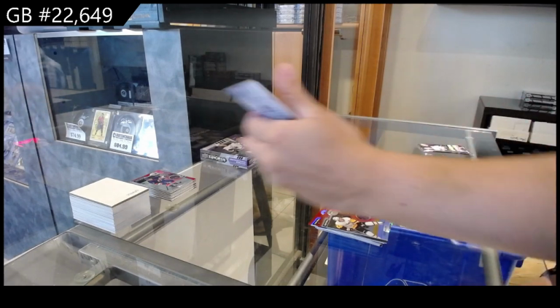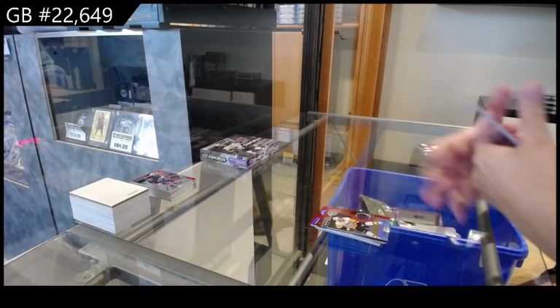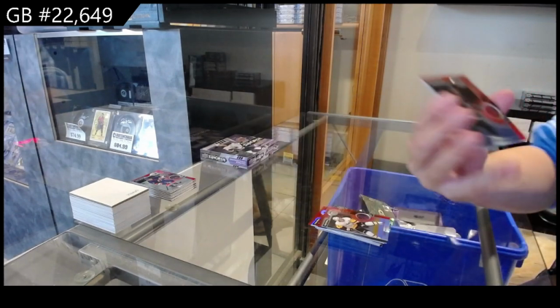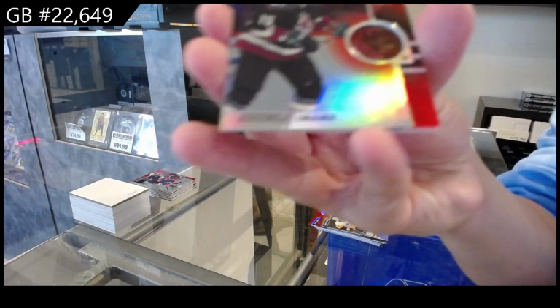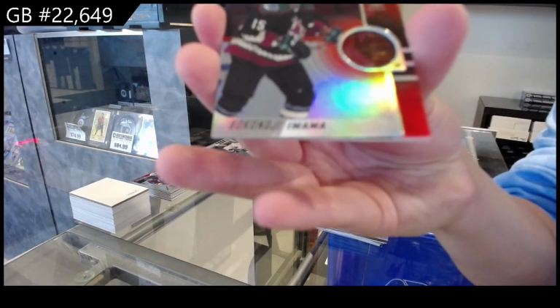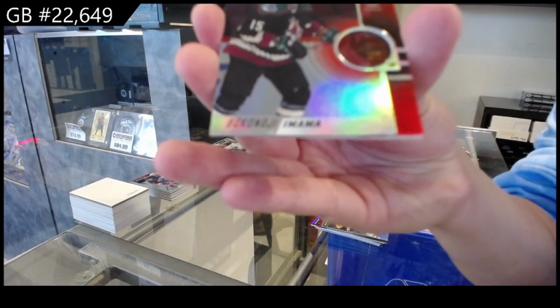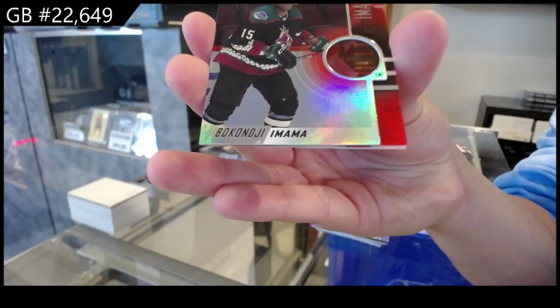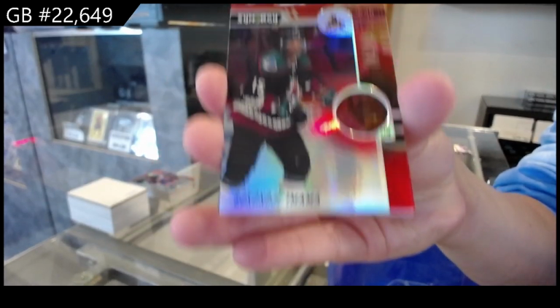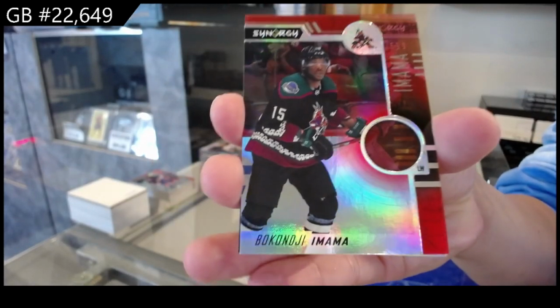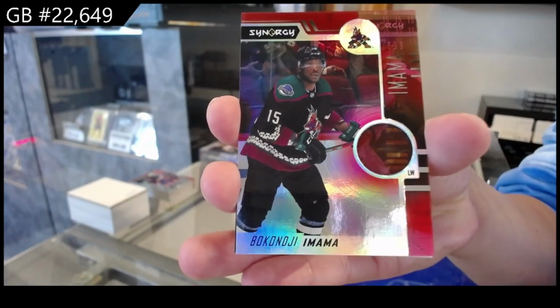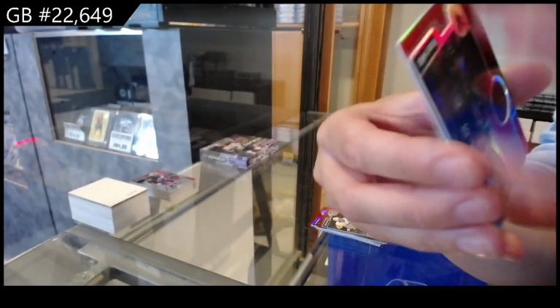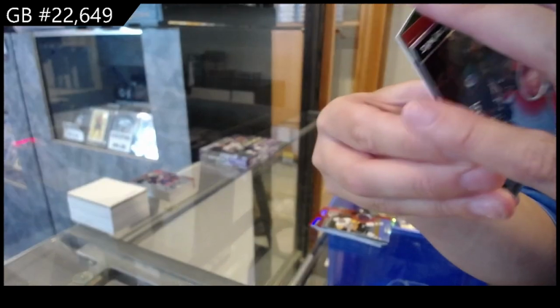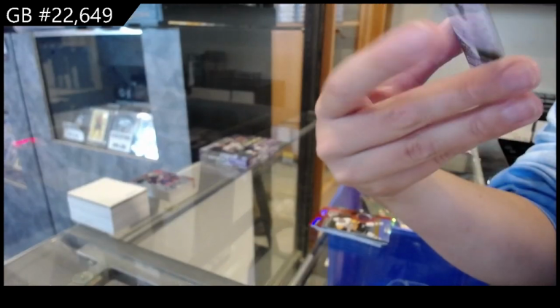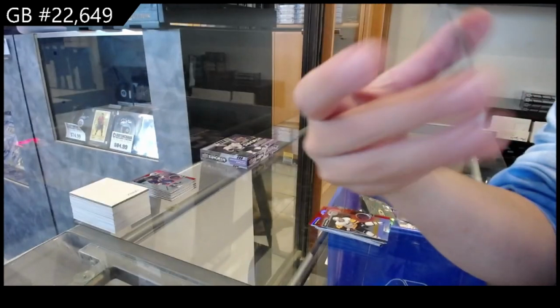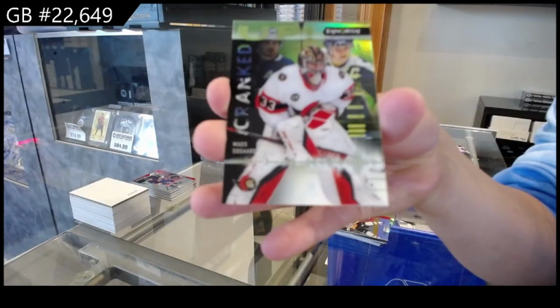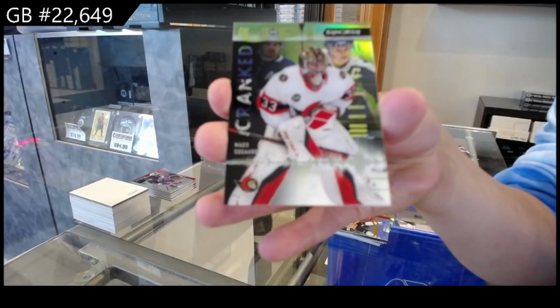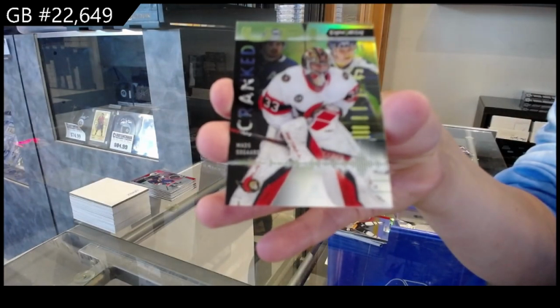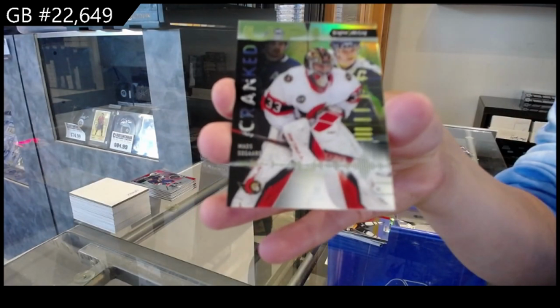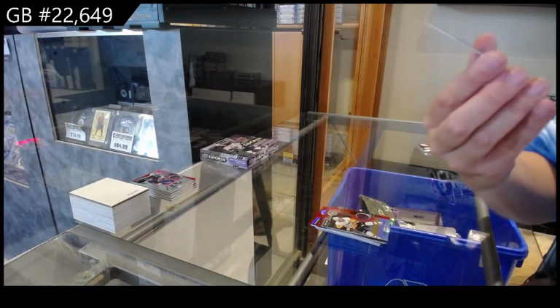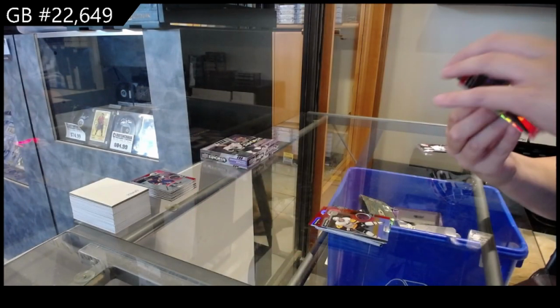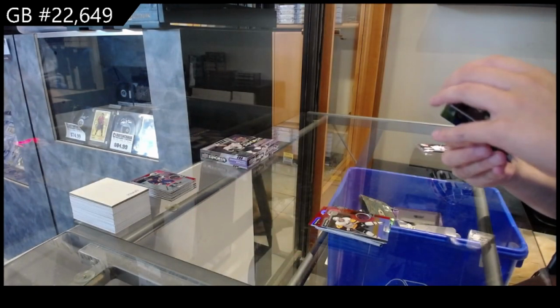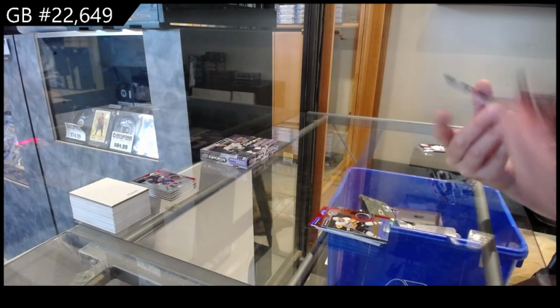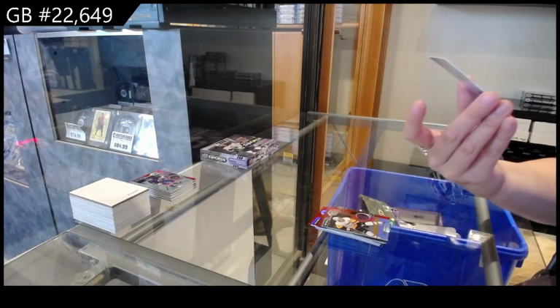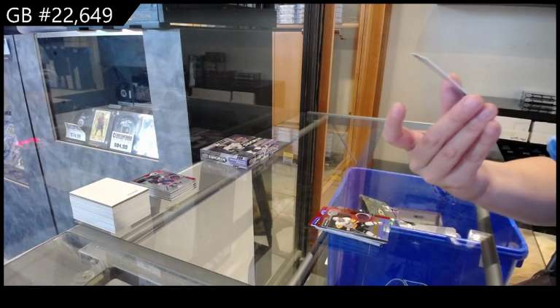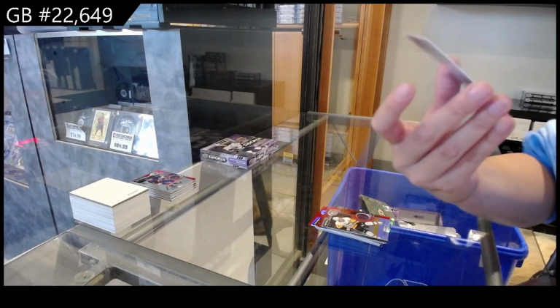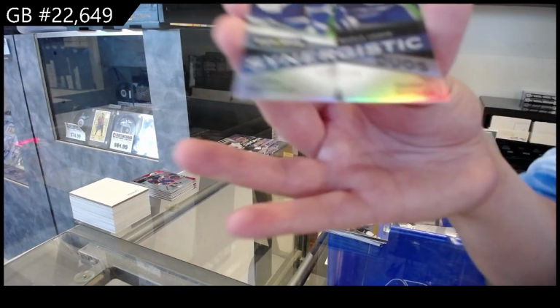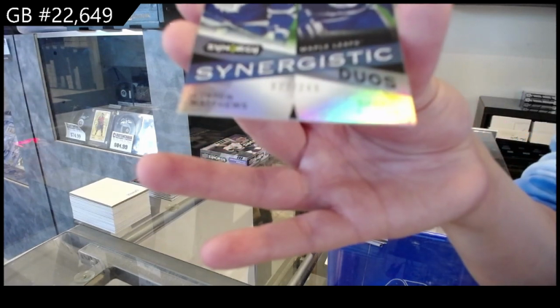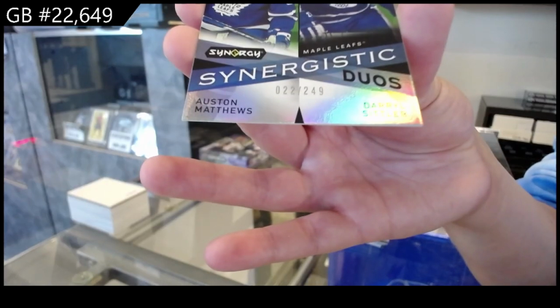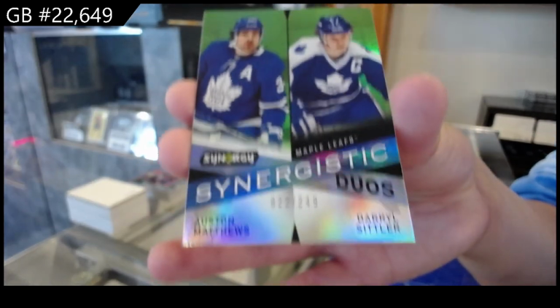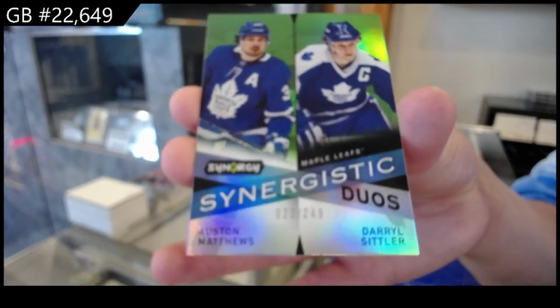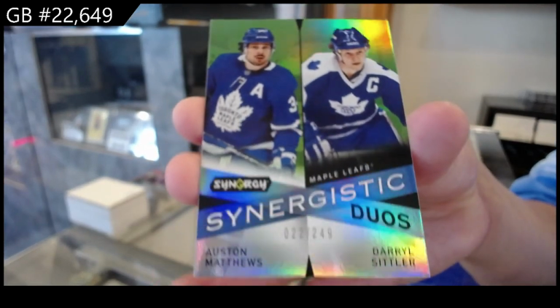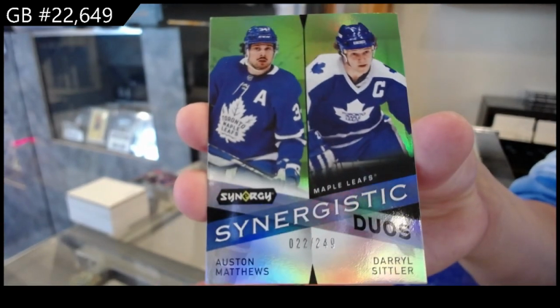We have a red for the Arizona Coyotes of Hossa. Cranked Up, numbered to 699, for Ottawa of Sogard. And a Synergistic Duos, numbered at 249, for Toronto of Matthews and Sittler.